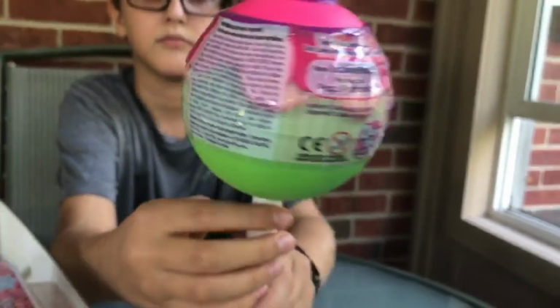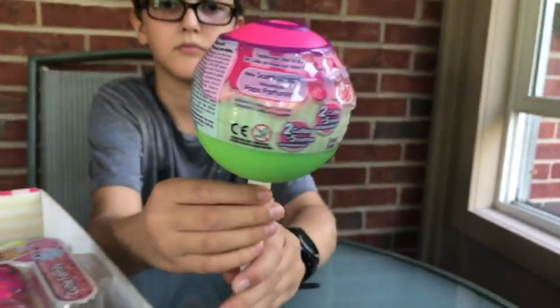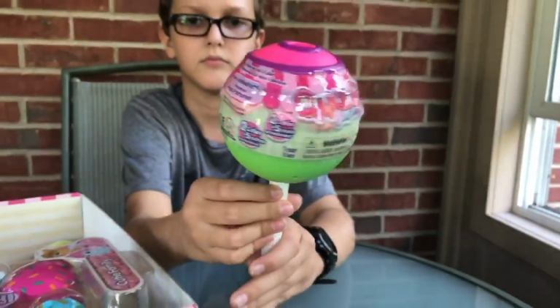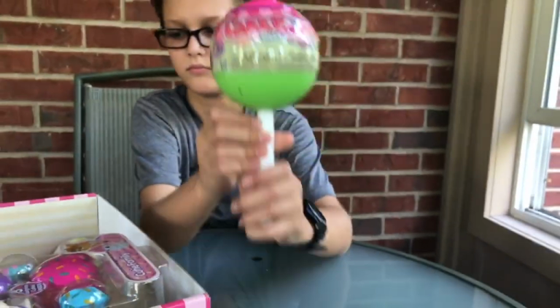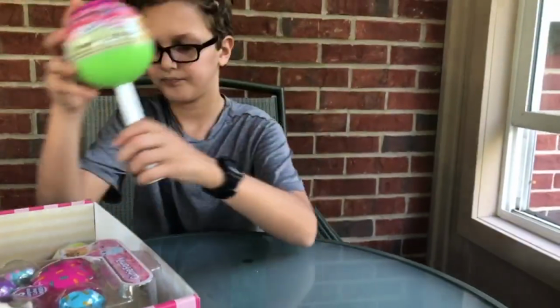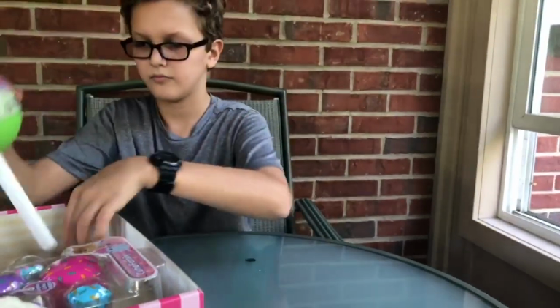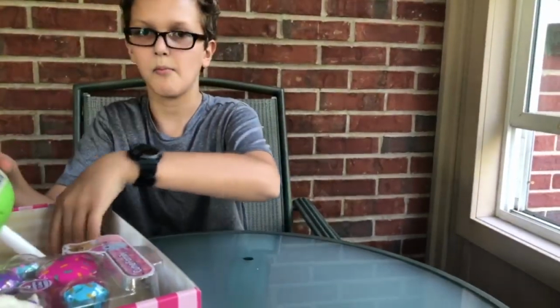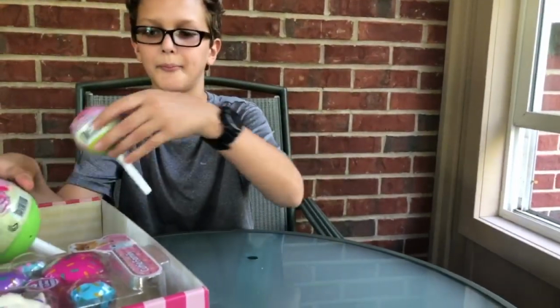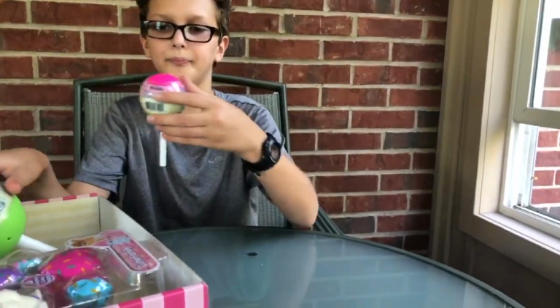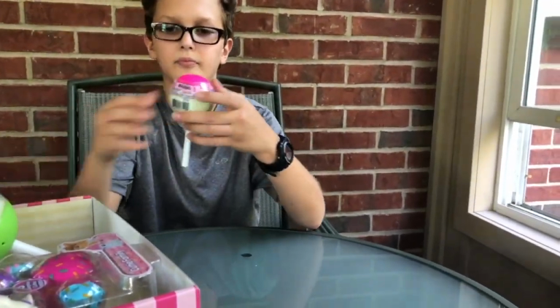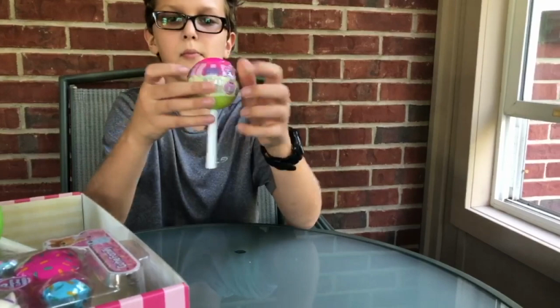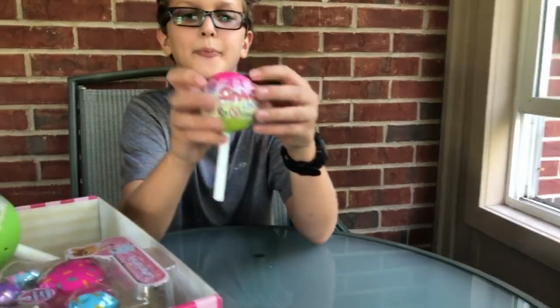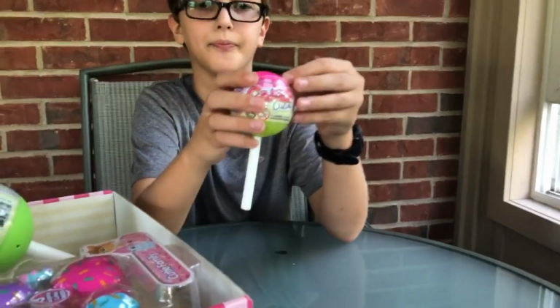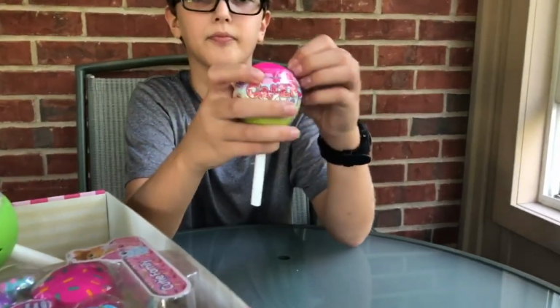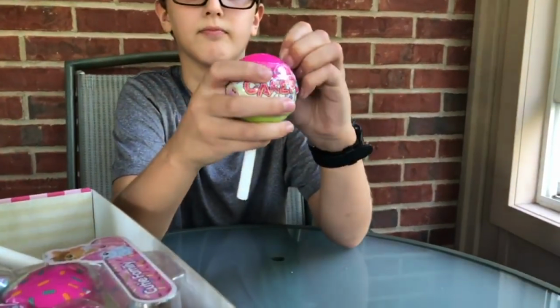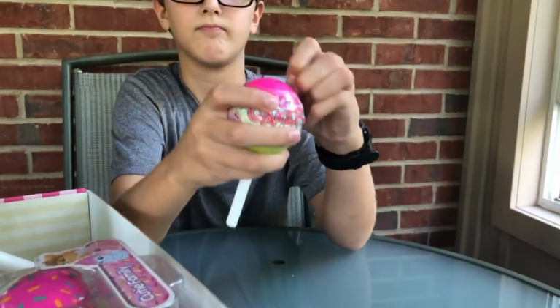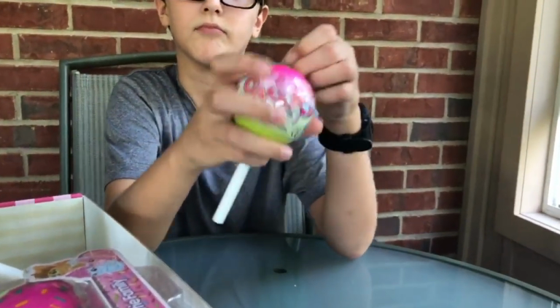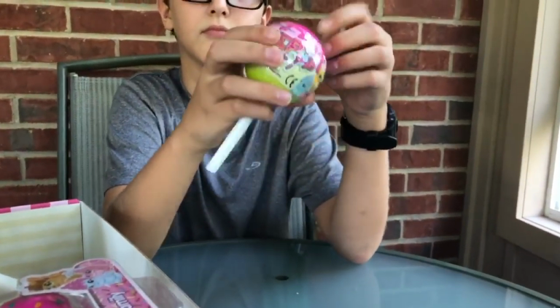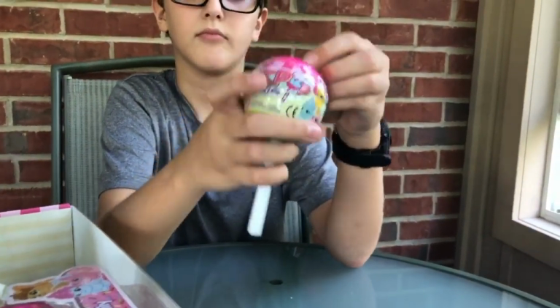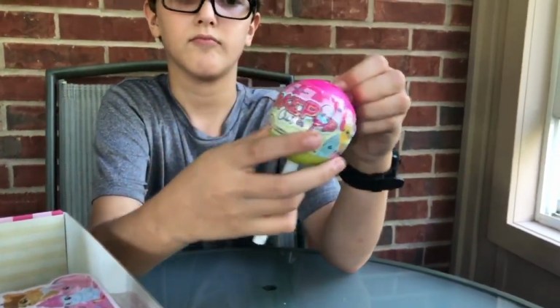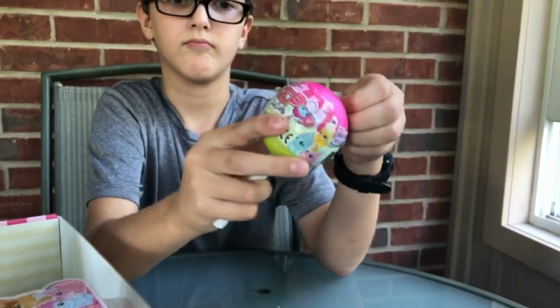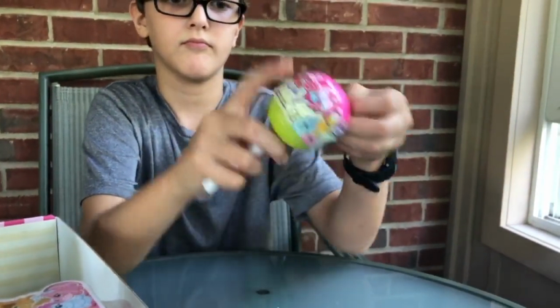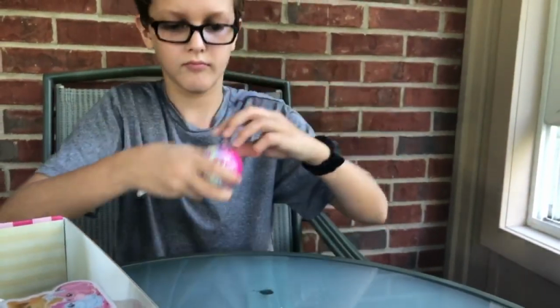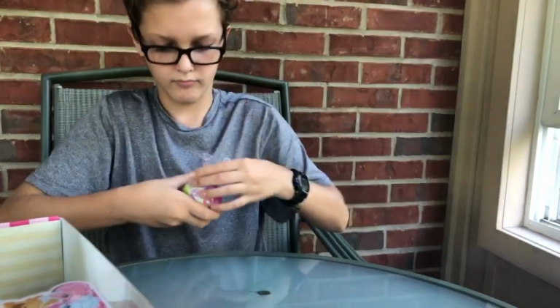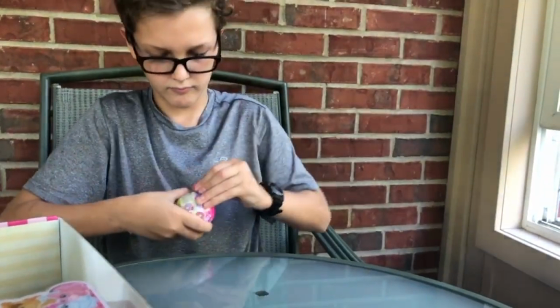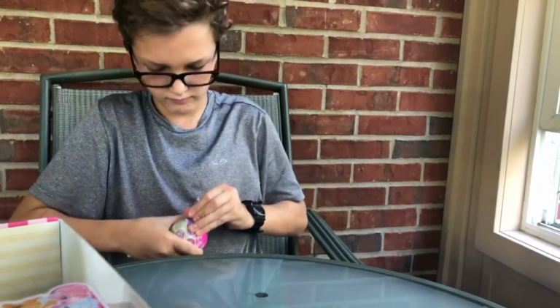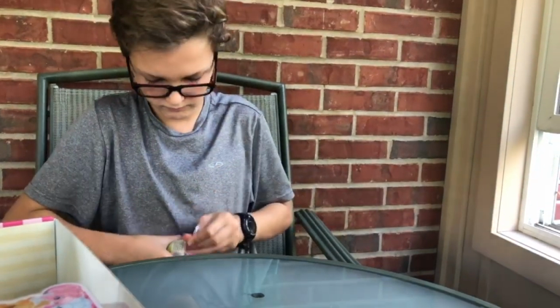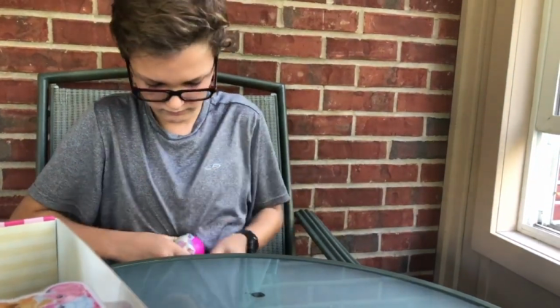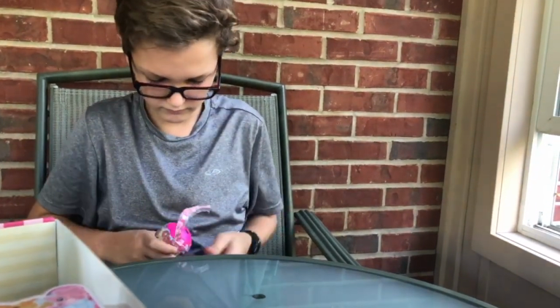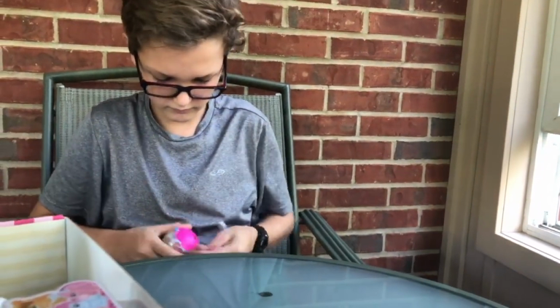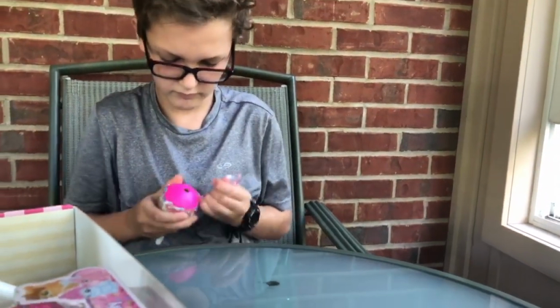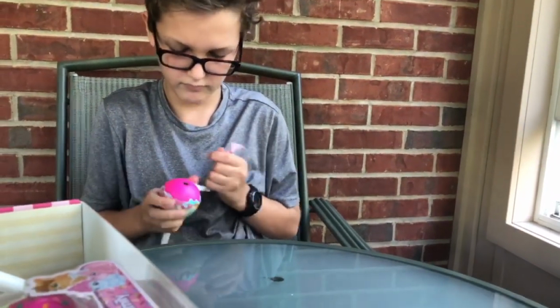And then lastly we have the mini Cake Pops. They're scented as well, and they run about a dollar, and they feature one surprise squishy character and one accessory.